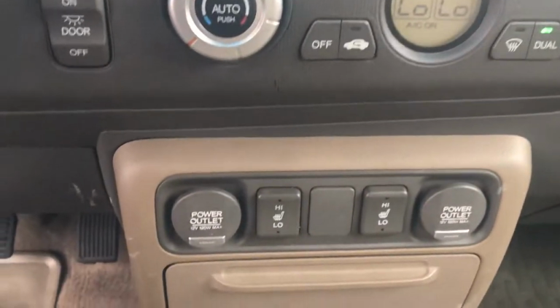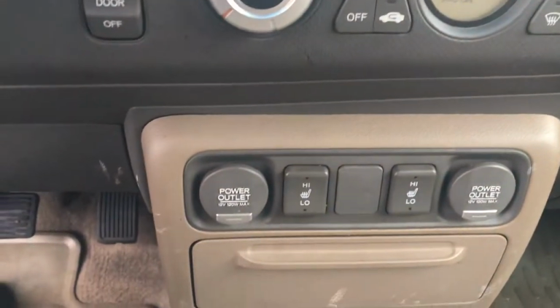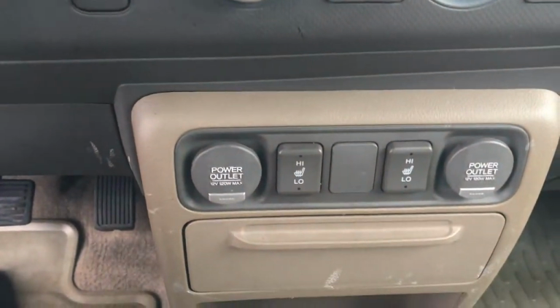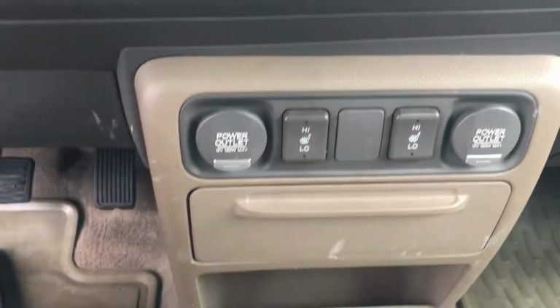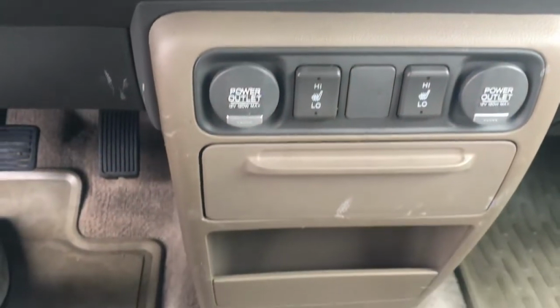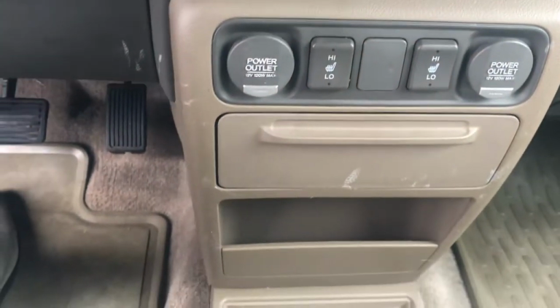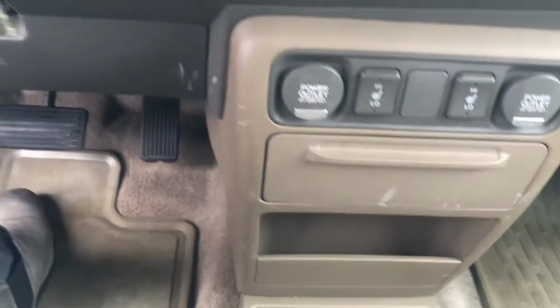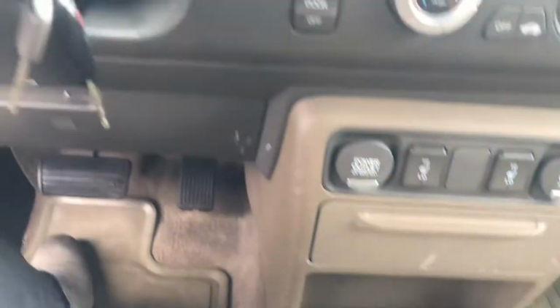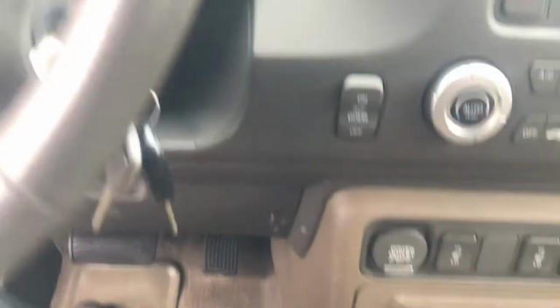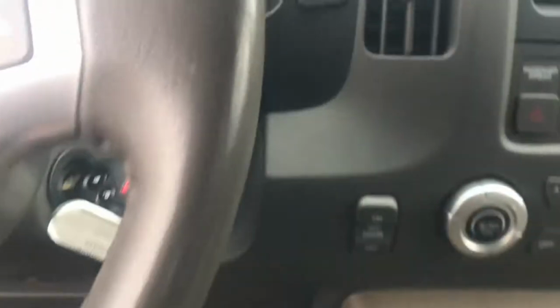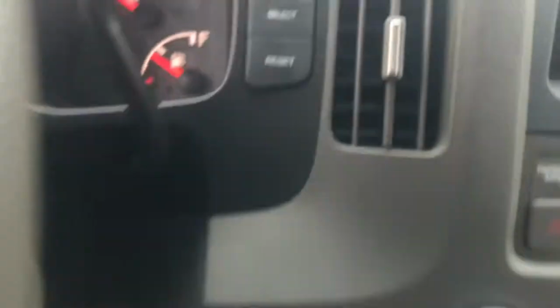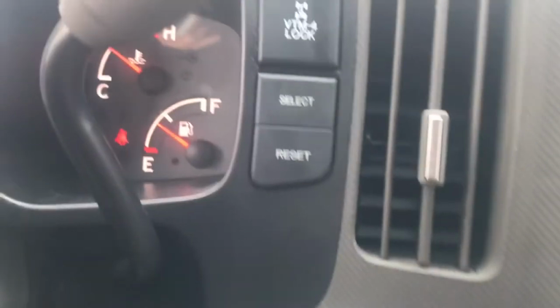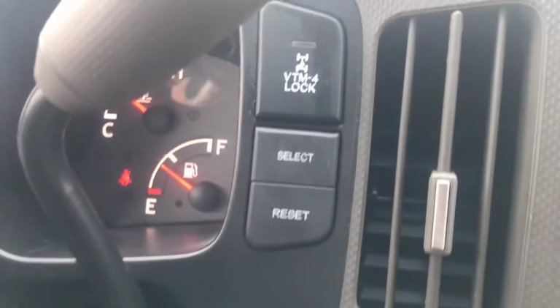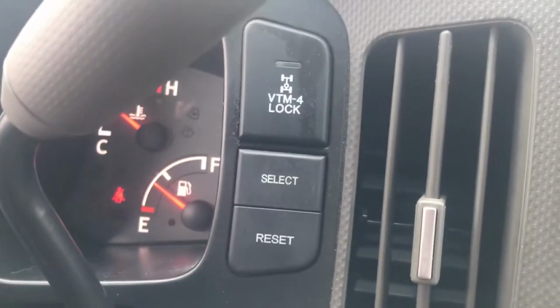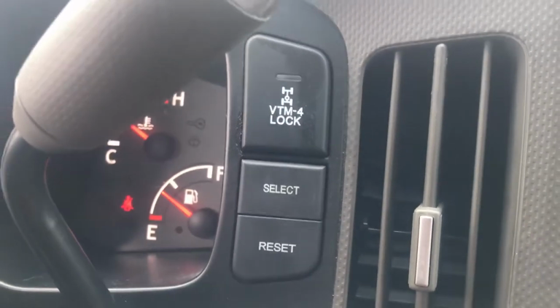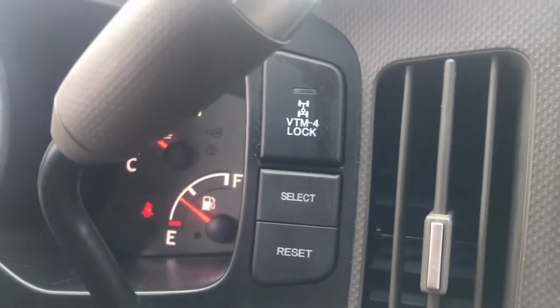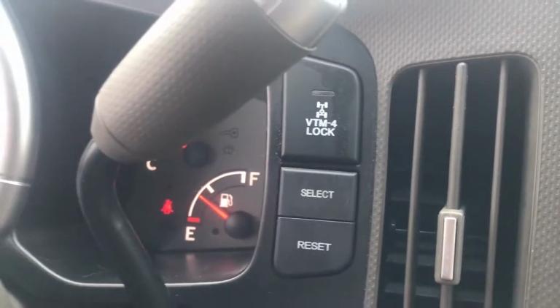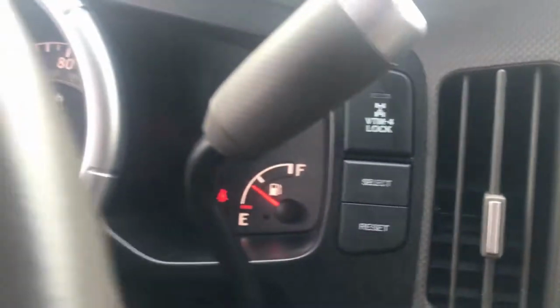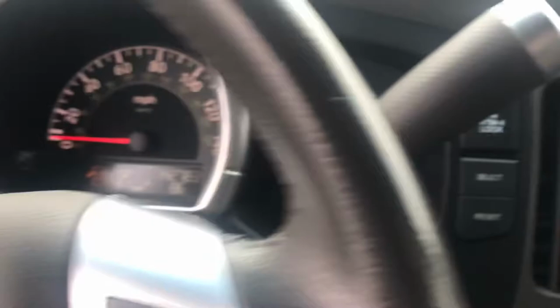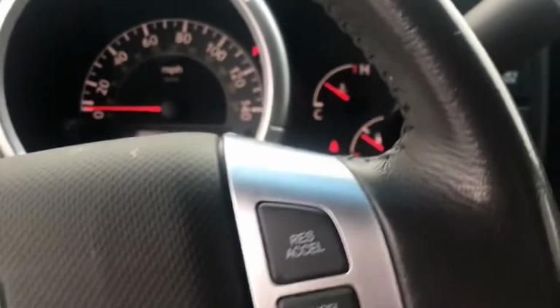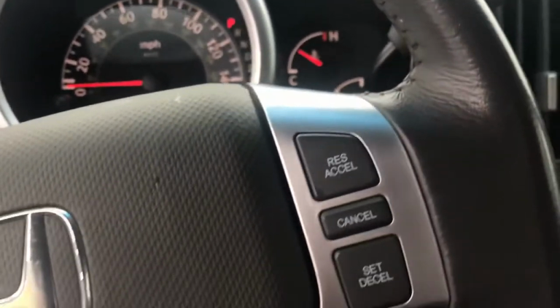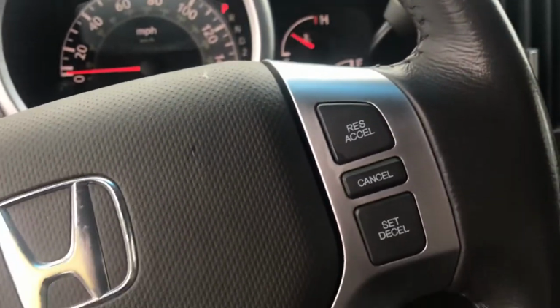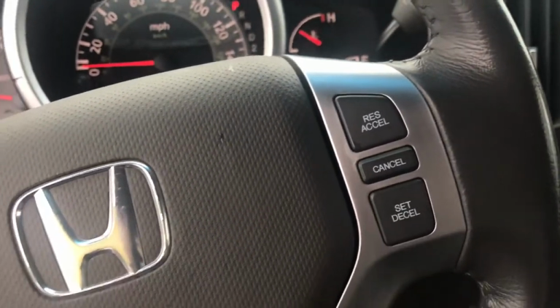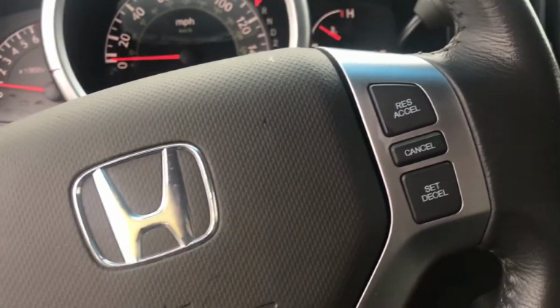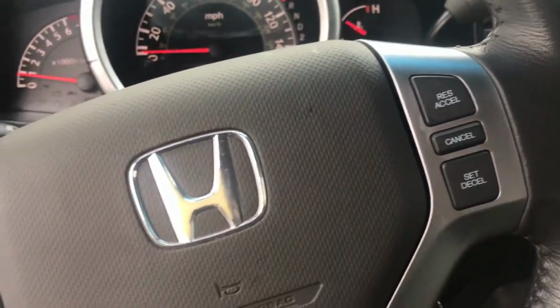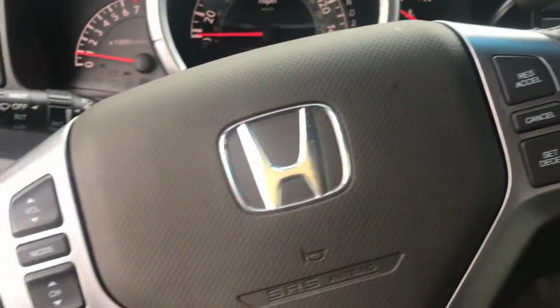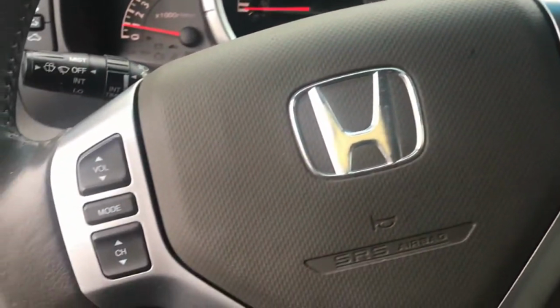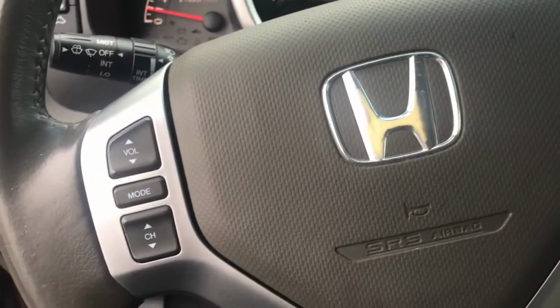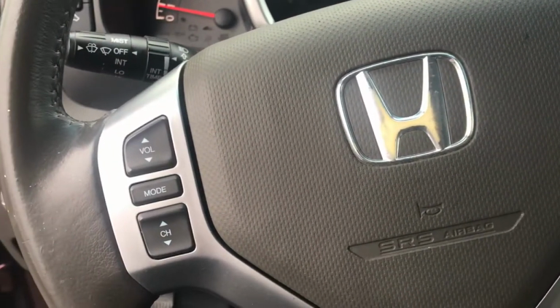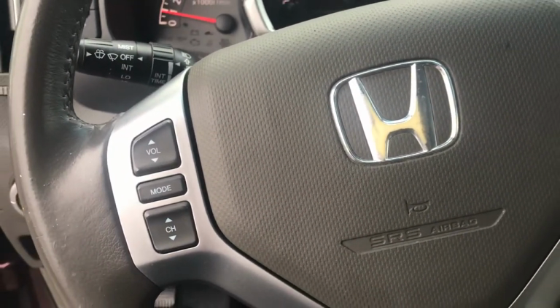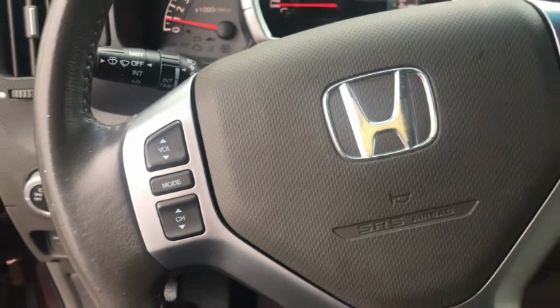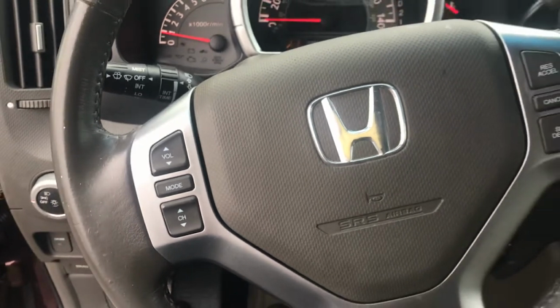You'll have heated seats and a power port, as well as steering wheel controls.